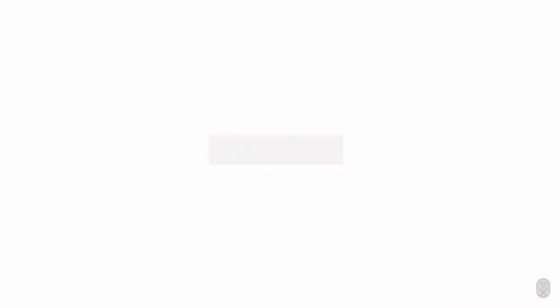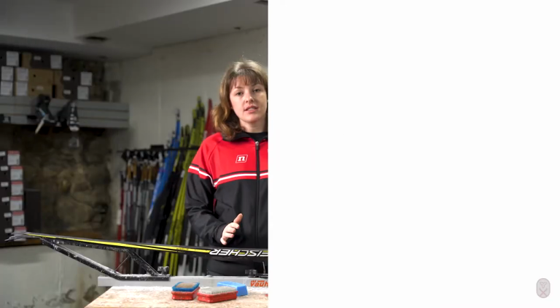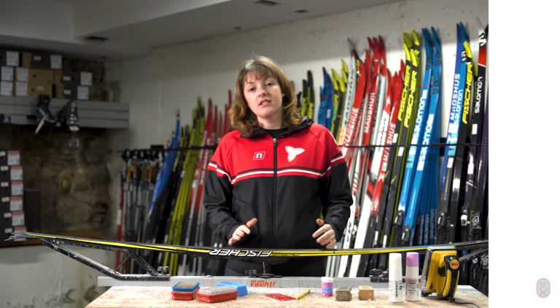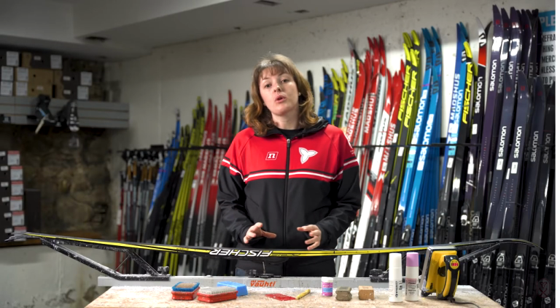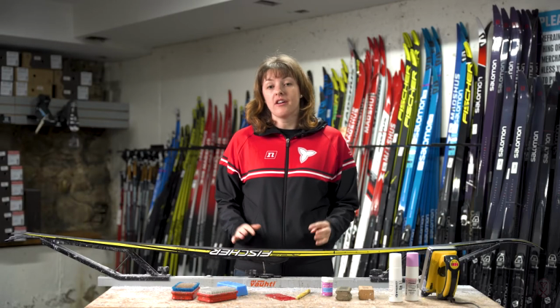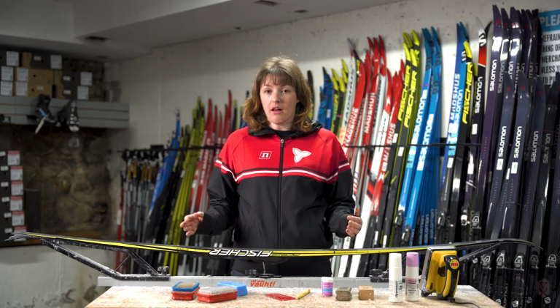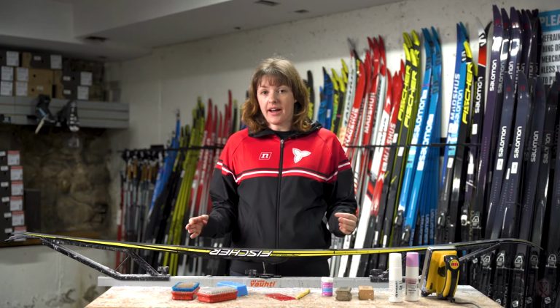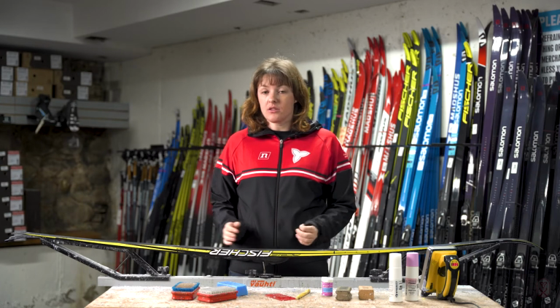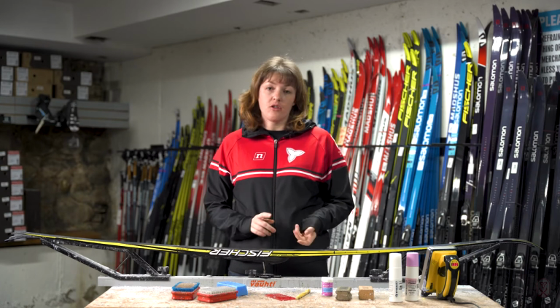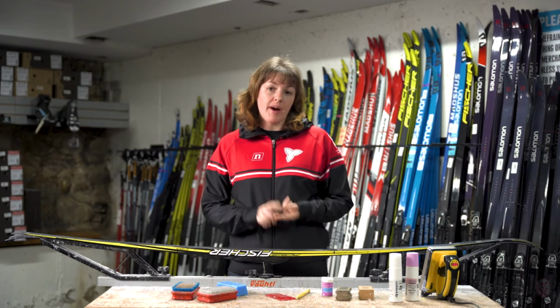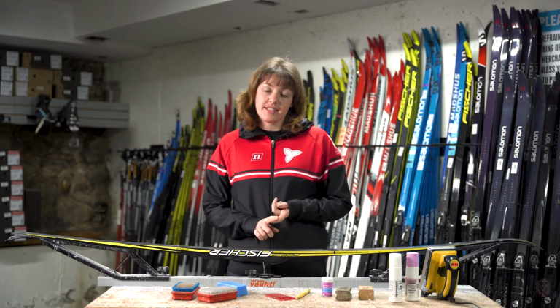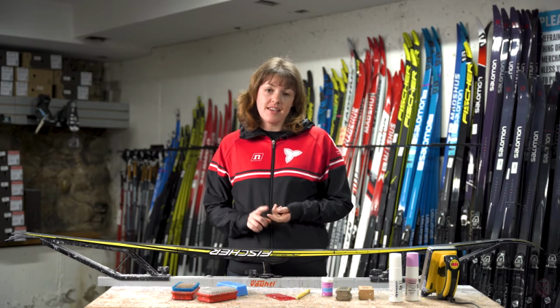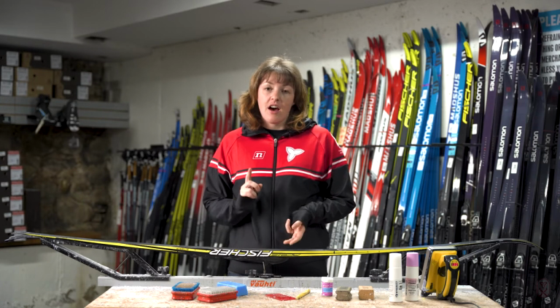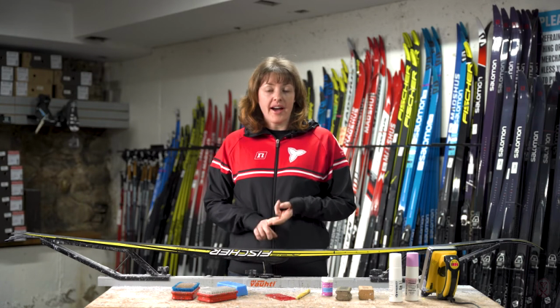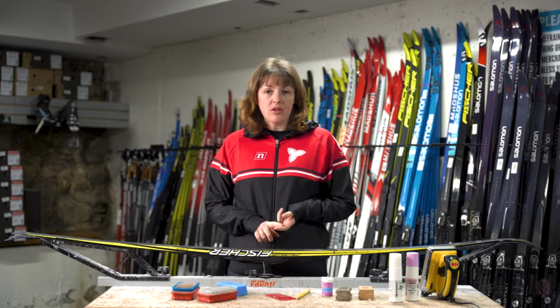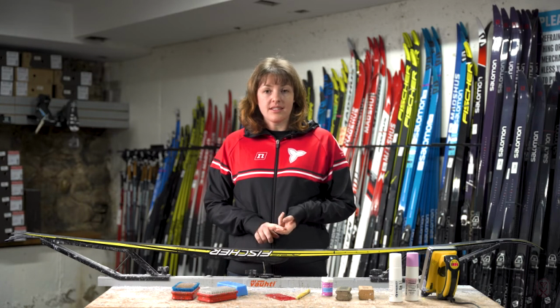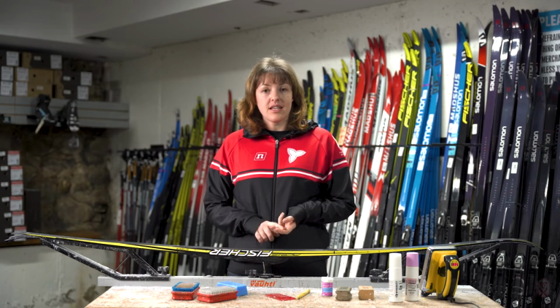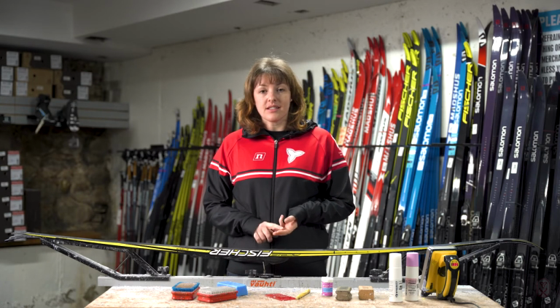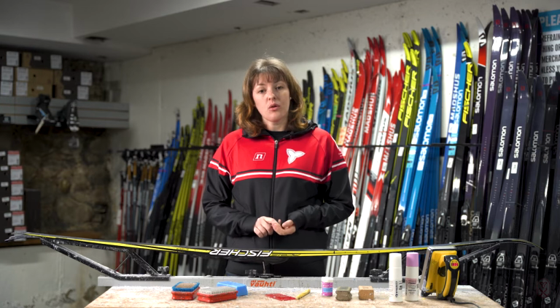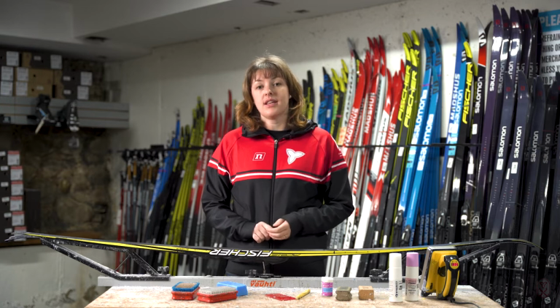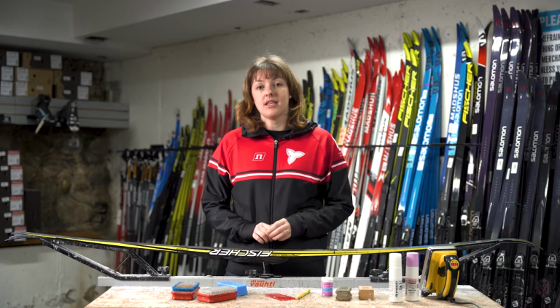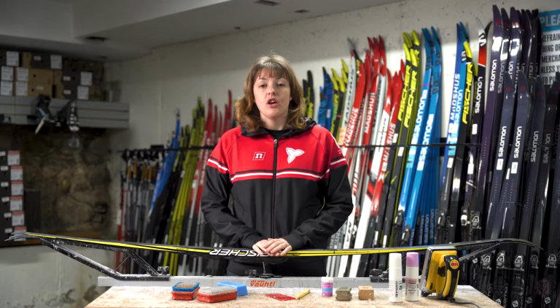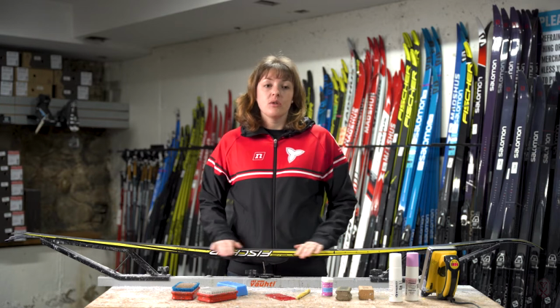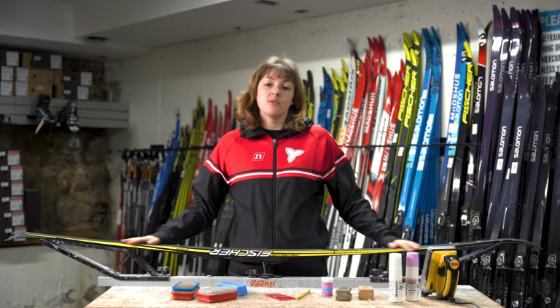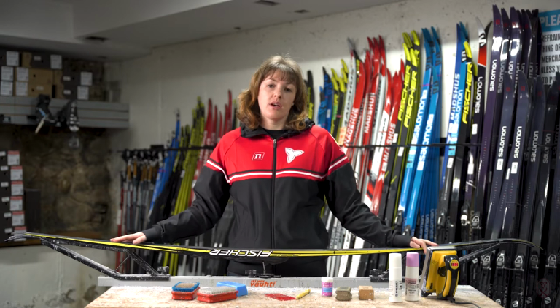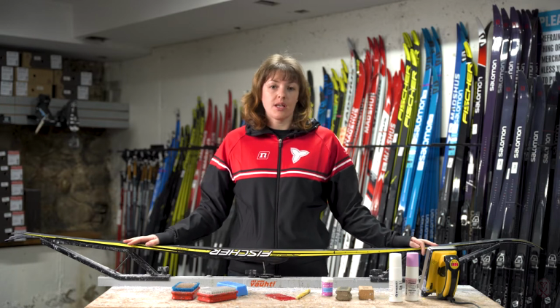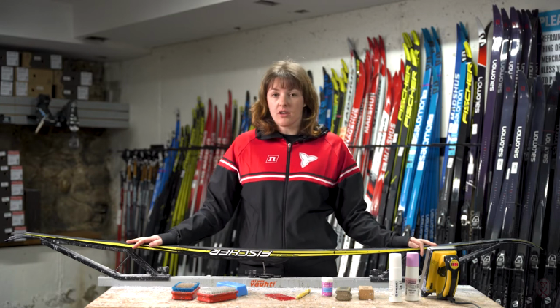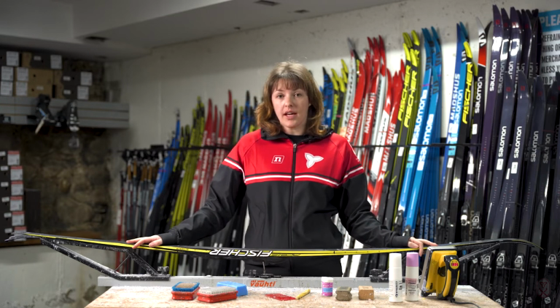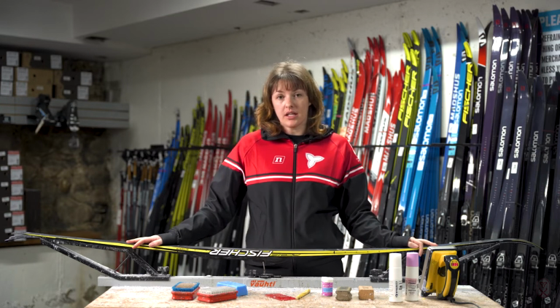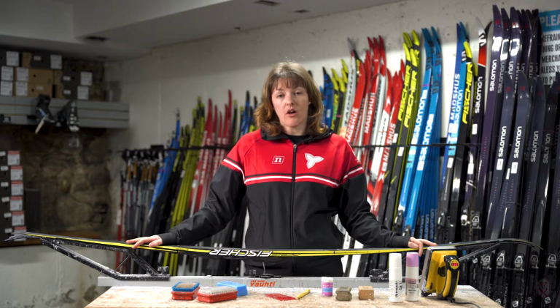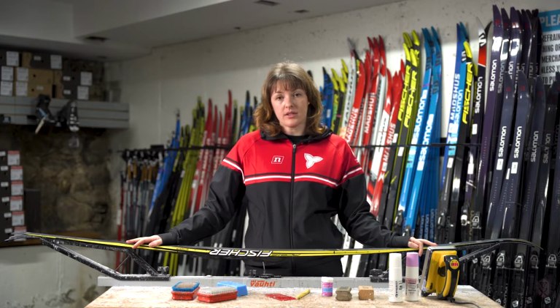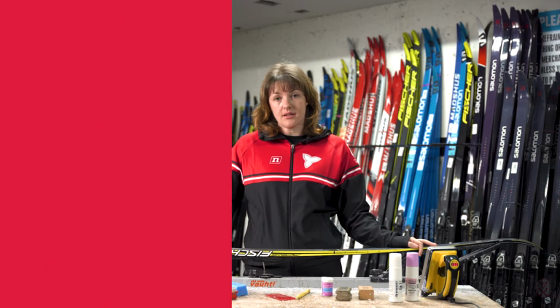All skis require glide wax, whether you have a waxless ski, a waxable classic ski, a skin or a skate ski — you will need to be doing some sort of glide maintenance on your skis.